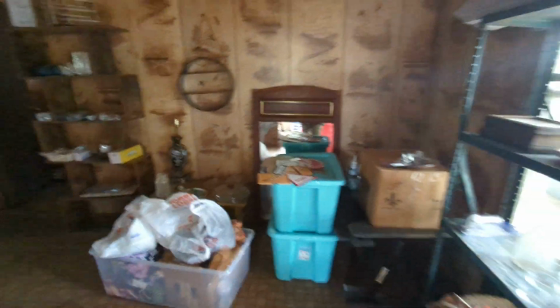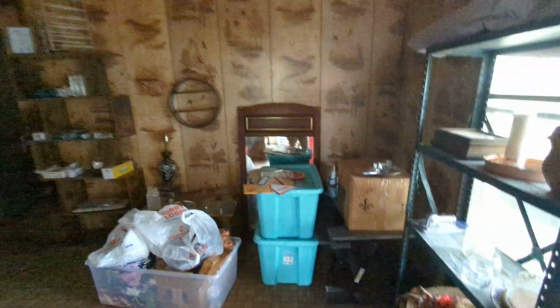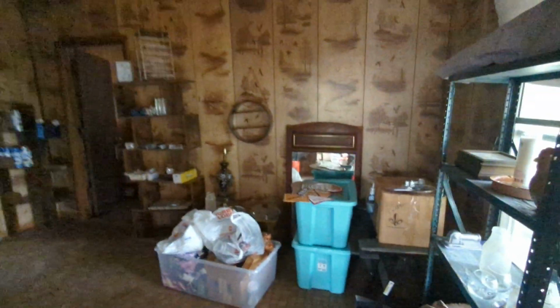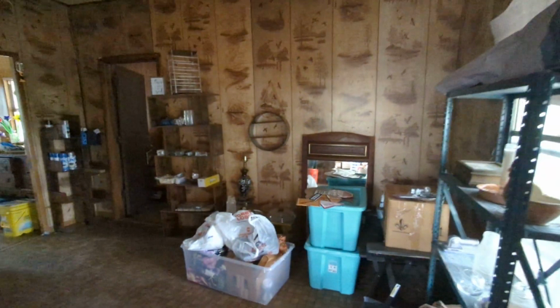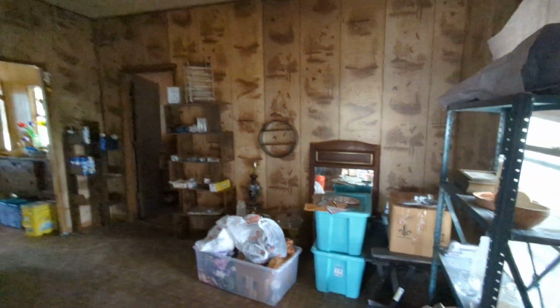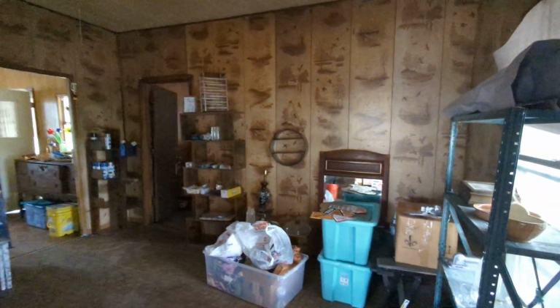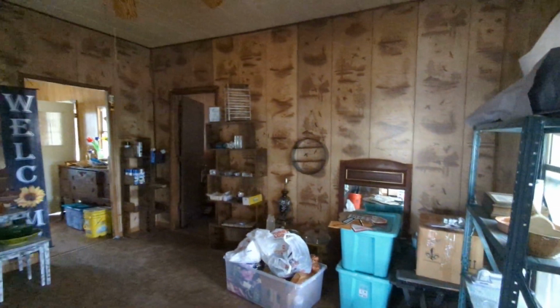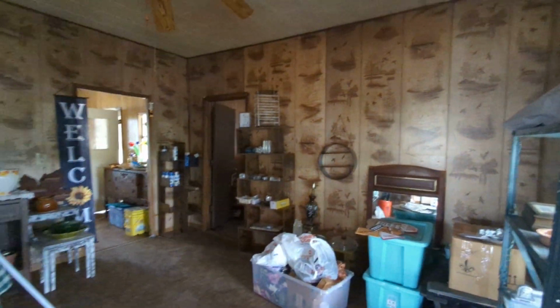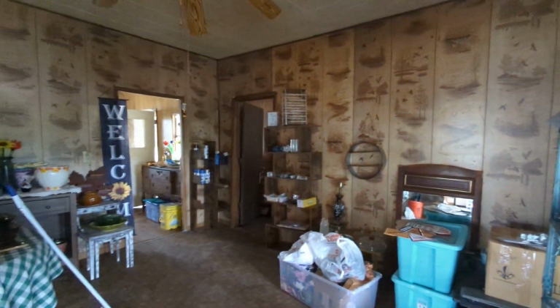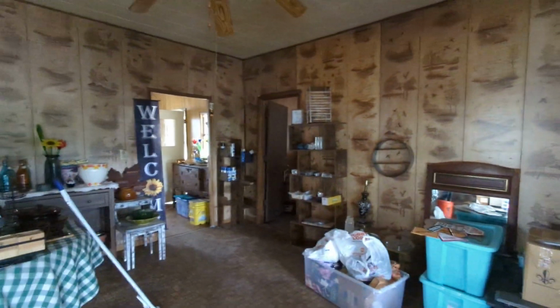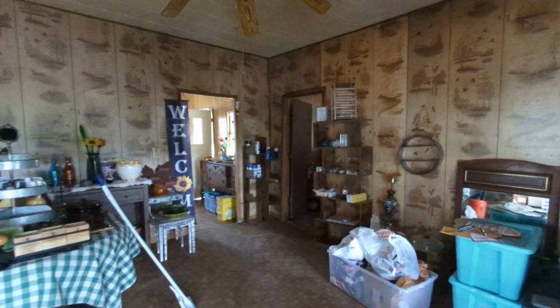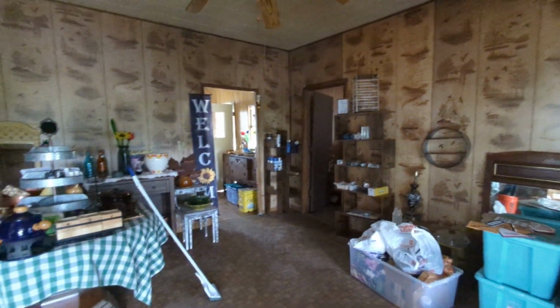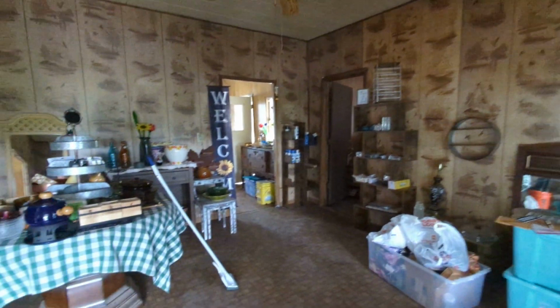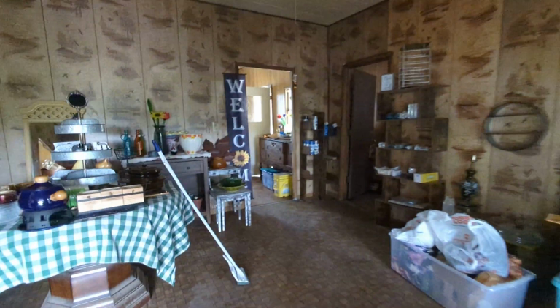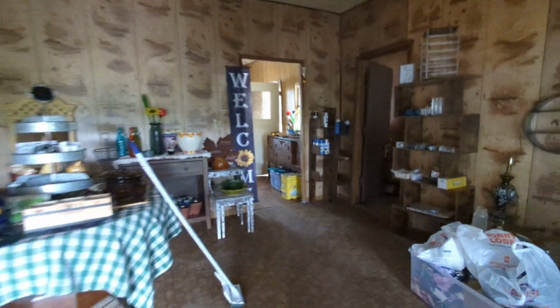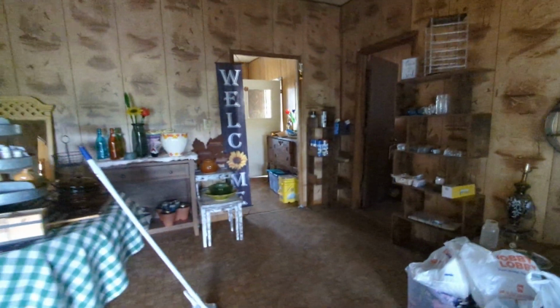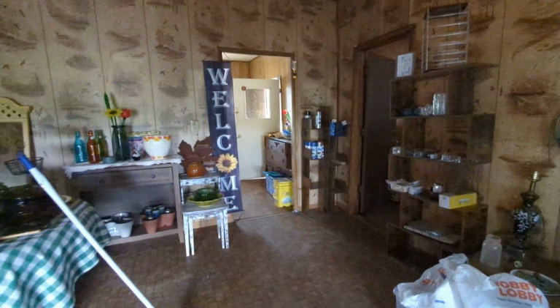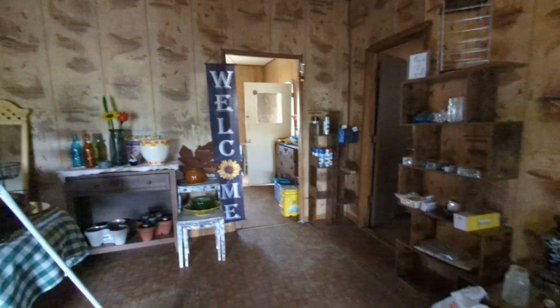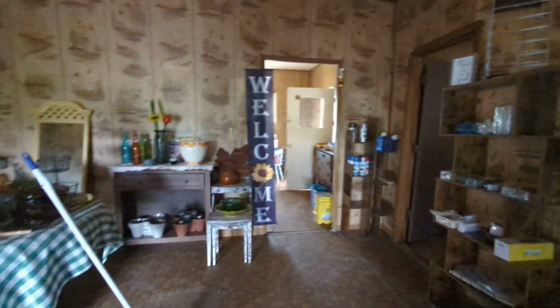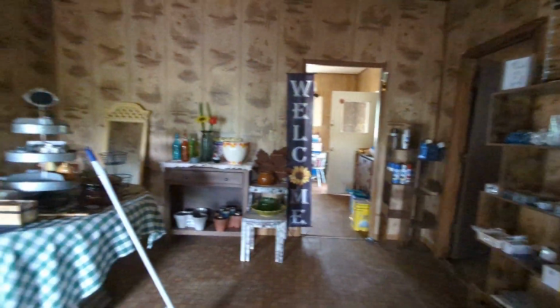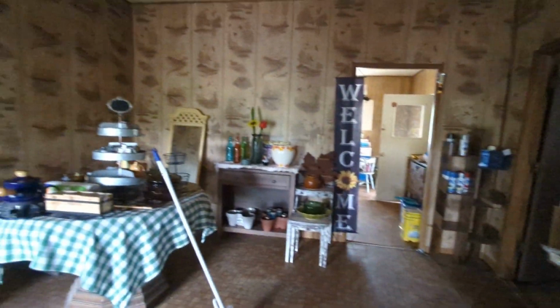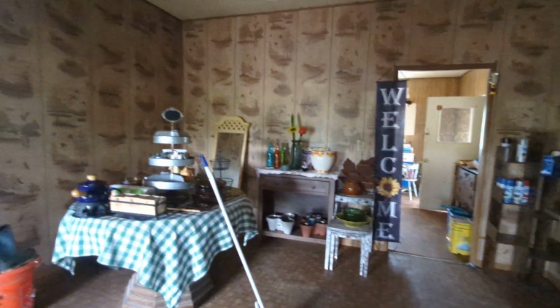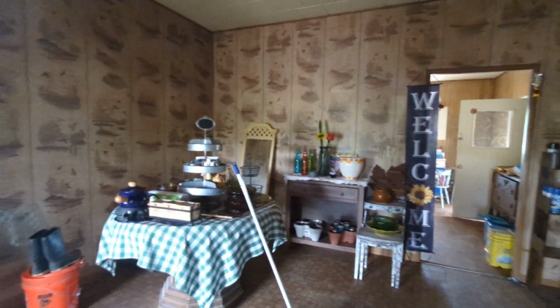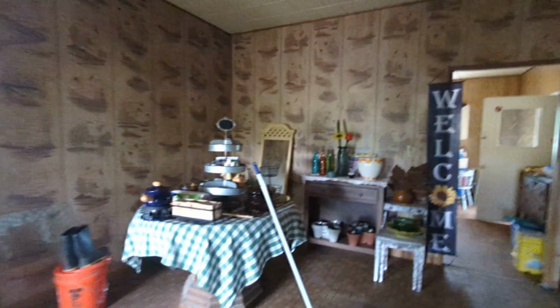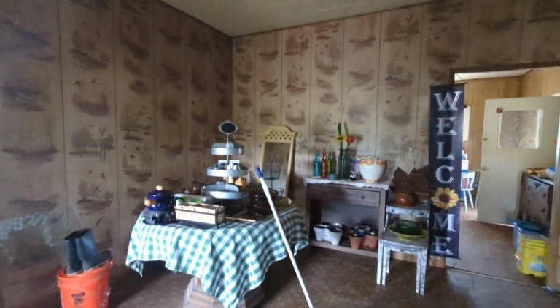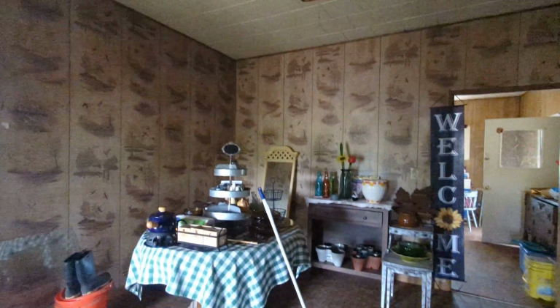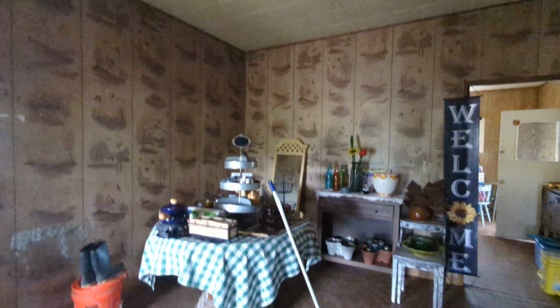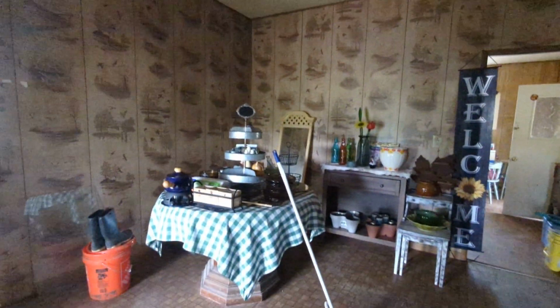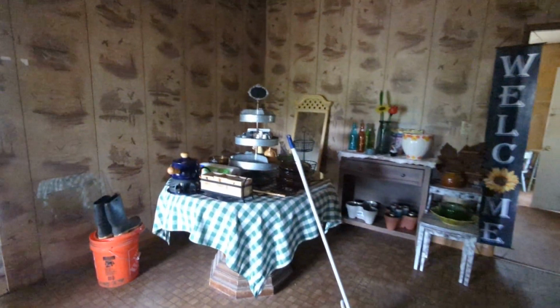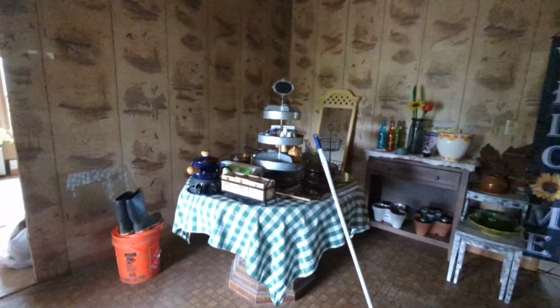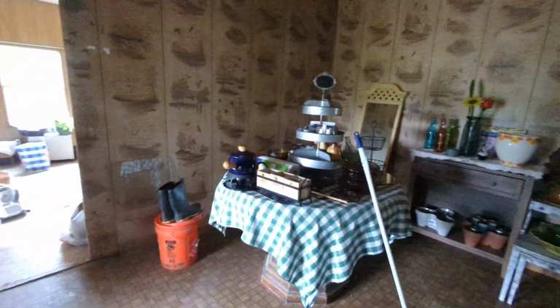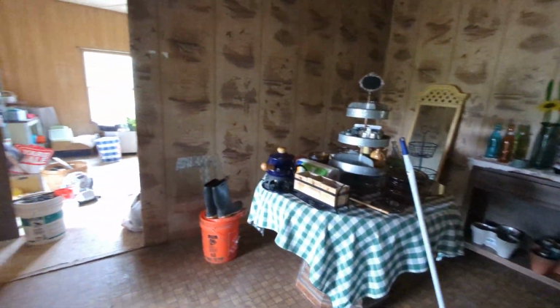I'm trying to do a little short tour of this room that I call the welcome room. It'll be a pretty cute room.